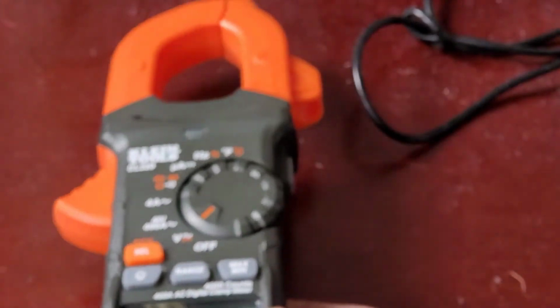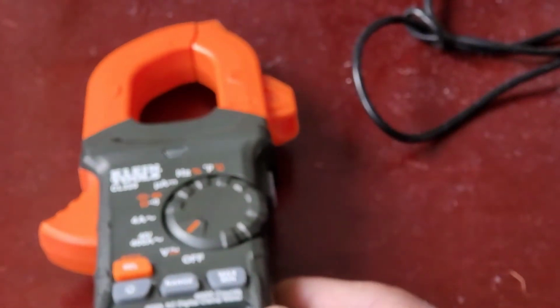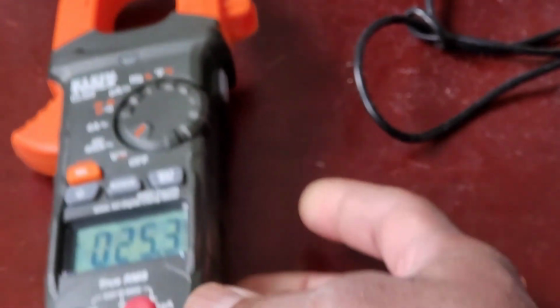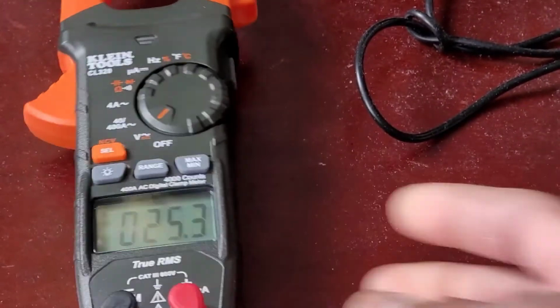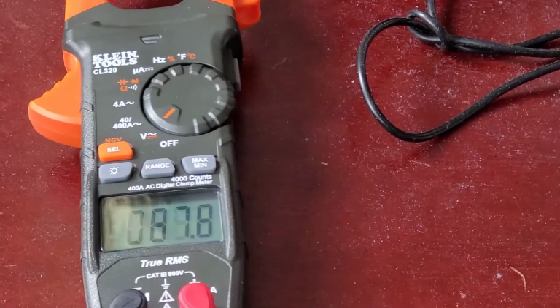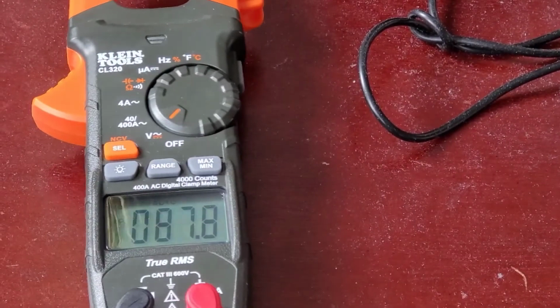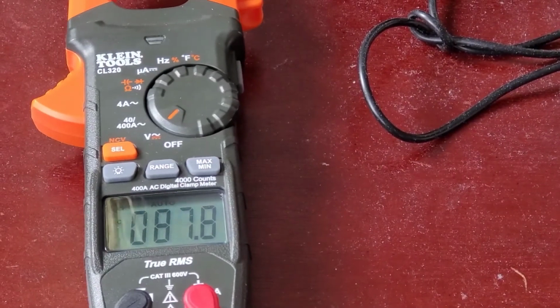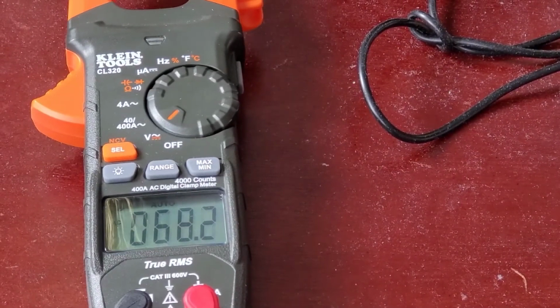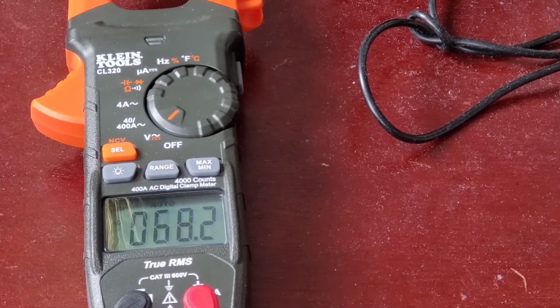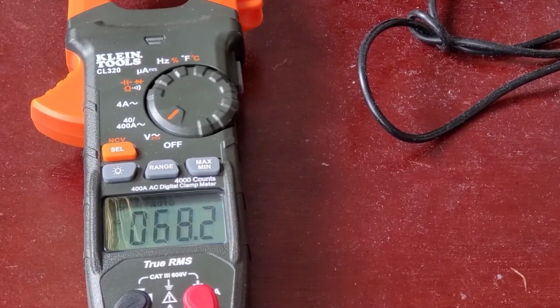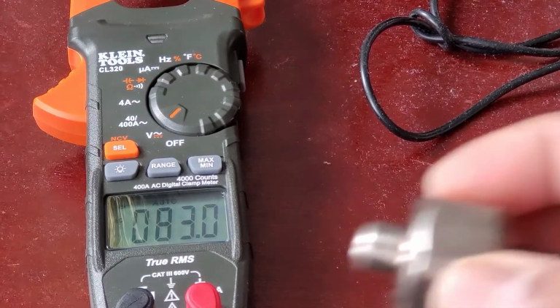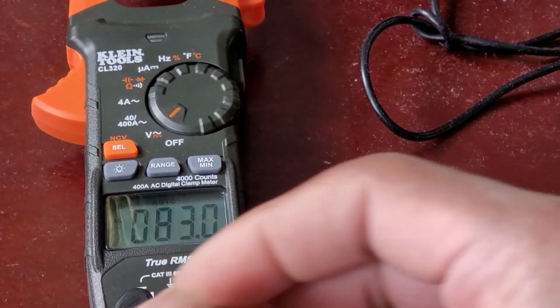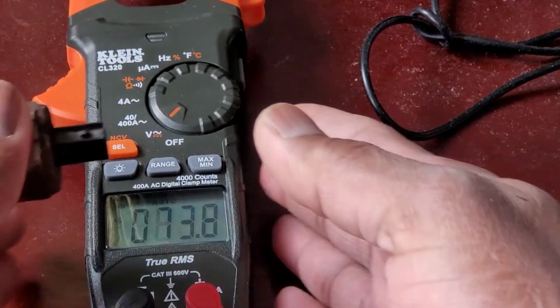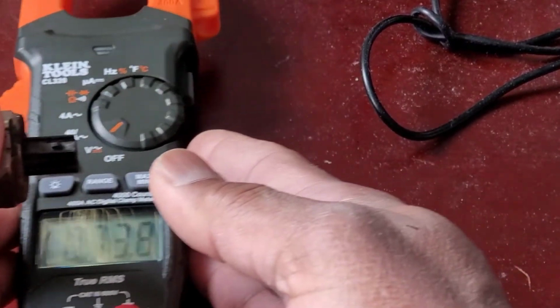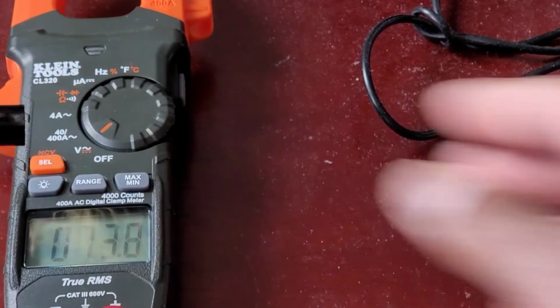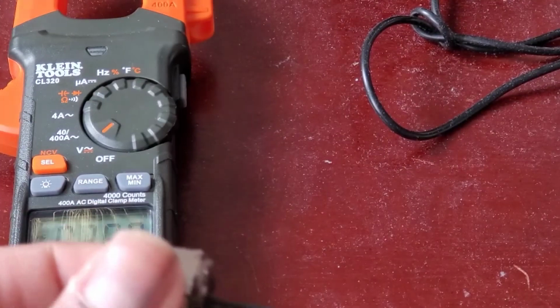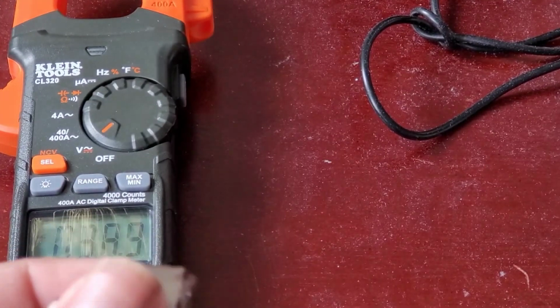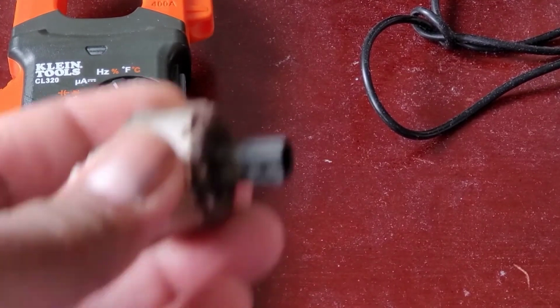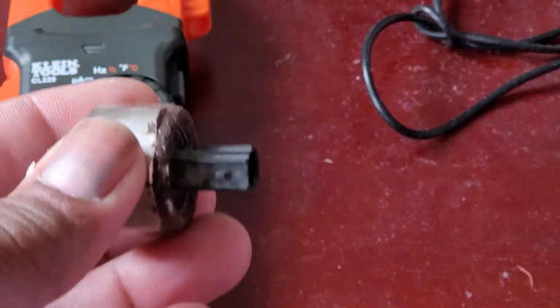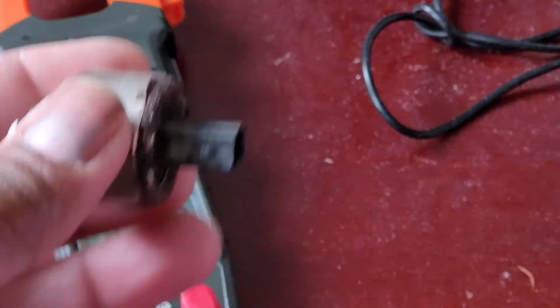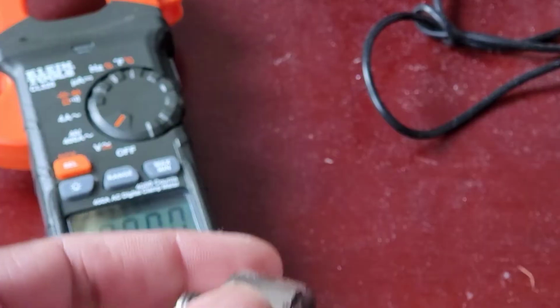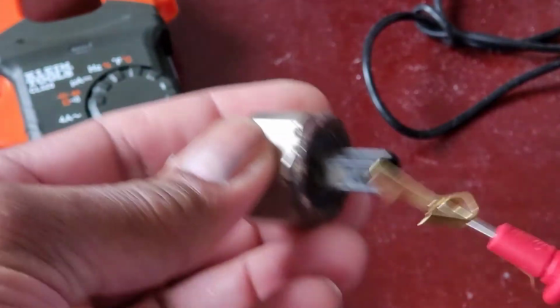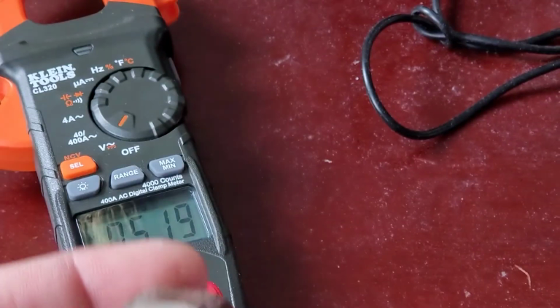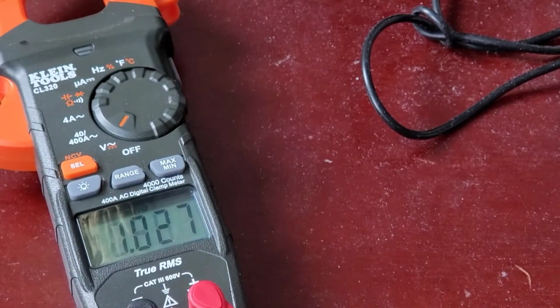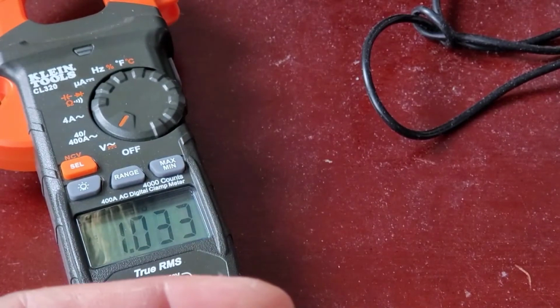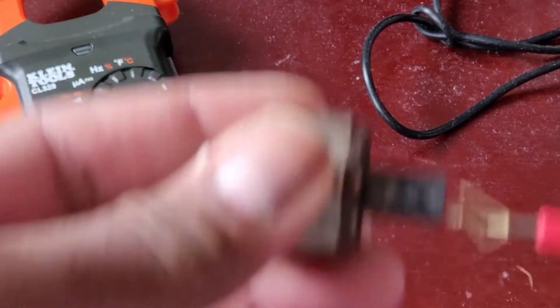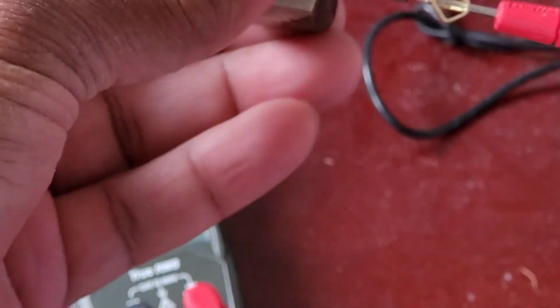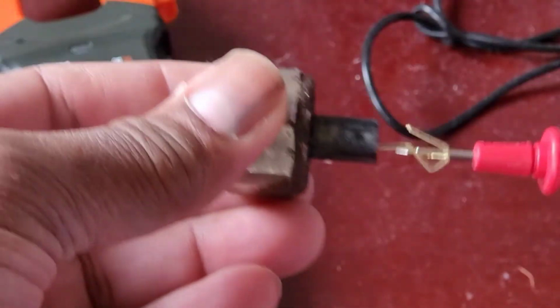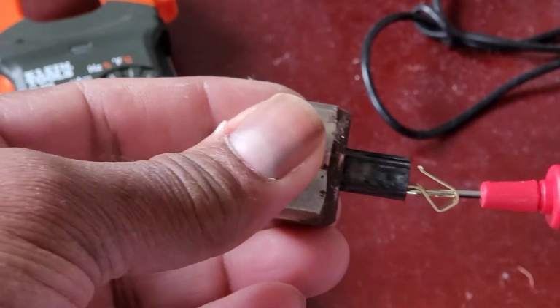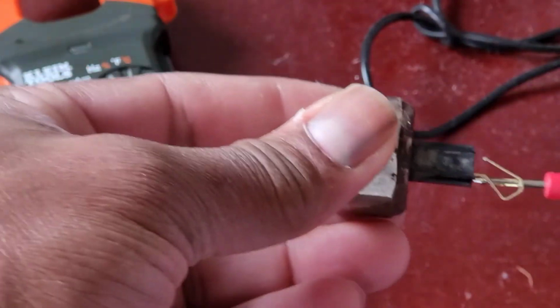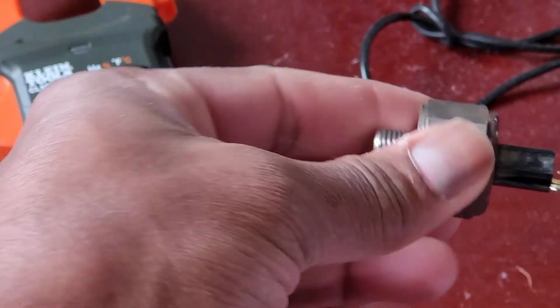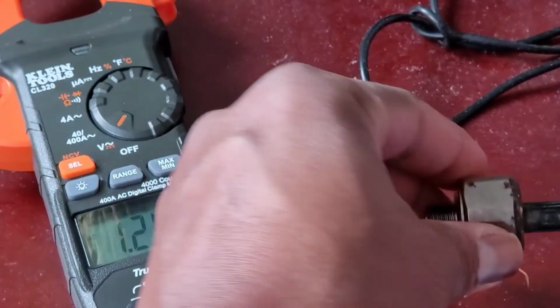It should be set on AC and make sure it's on the V port. Now I'm going to do the same thing — insert the red lead so that it goes nice and snug.